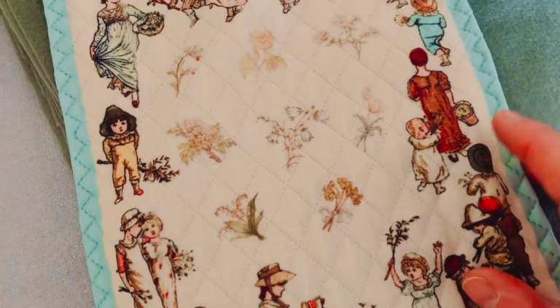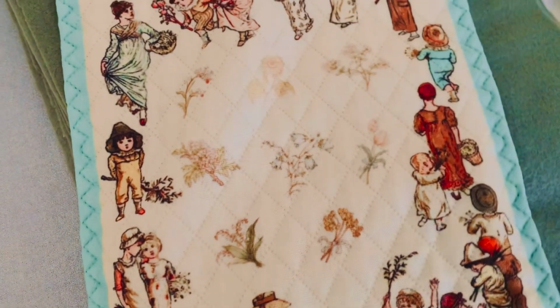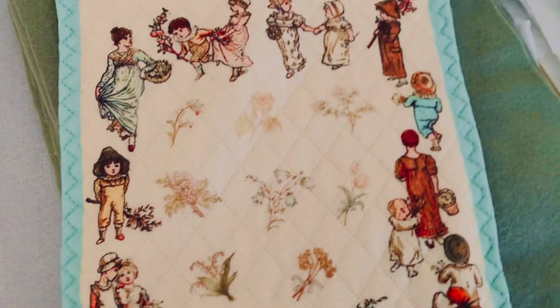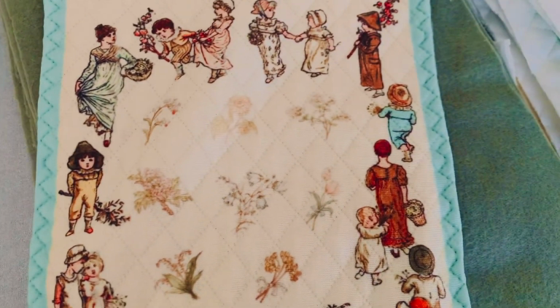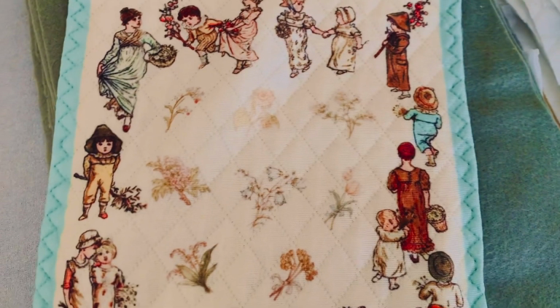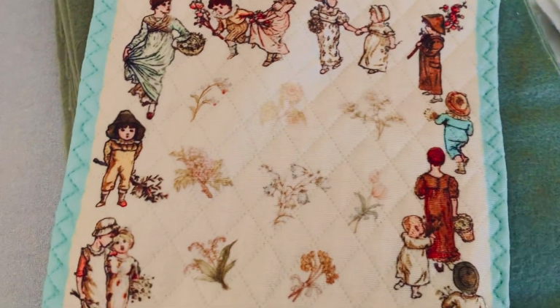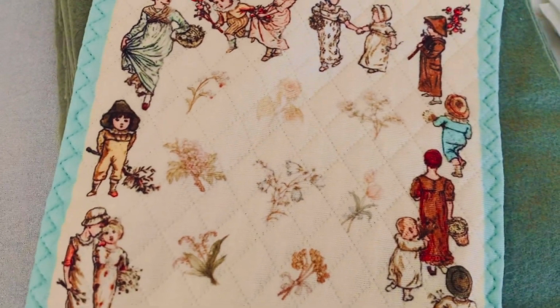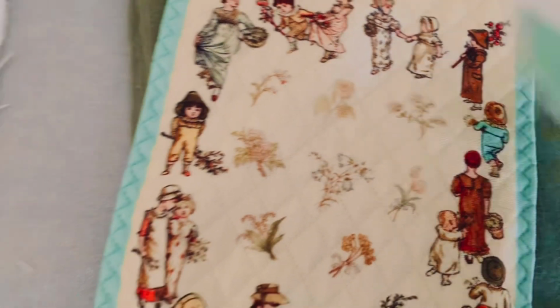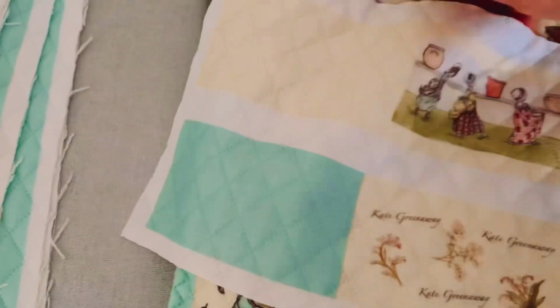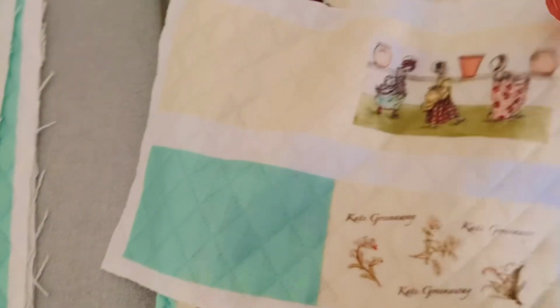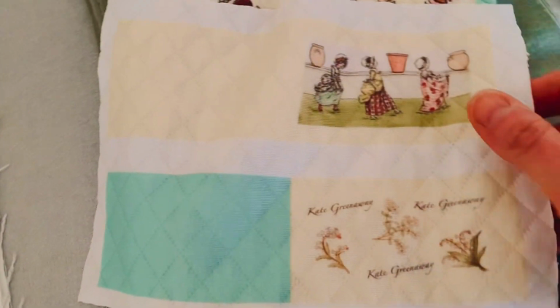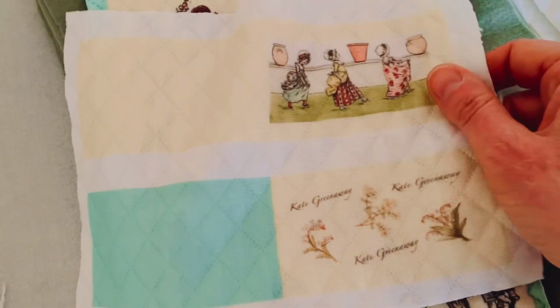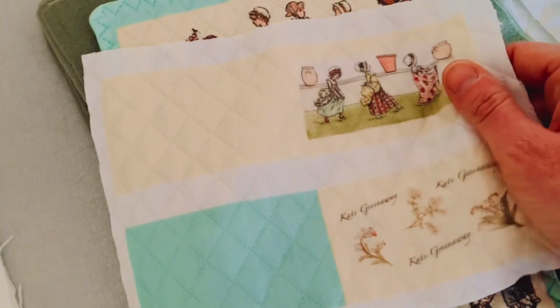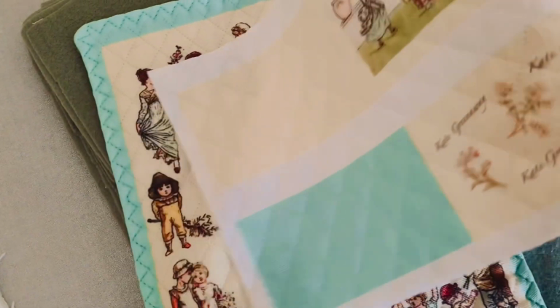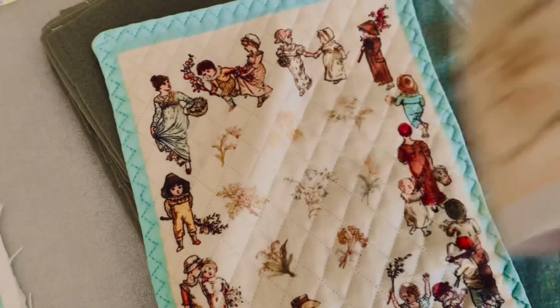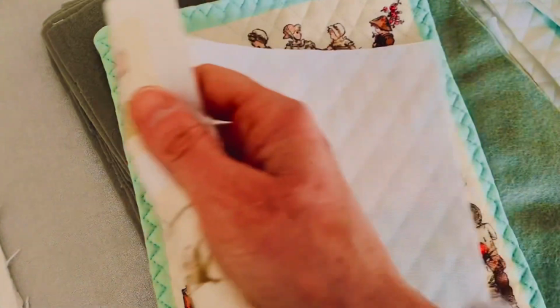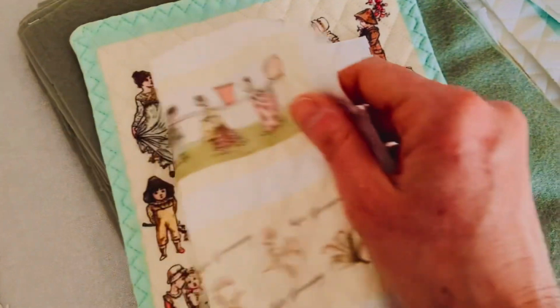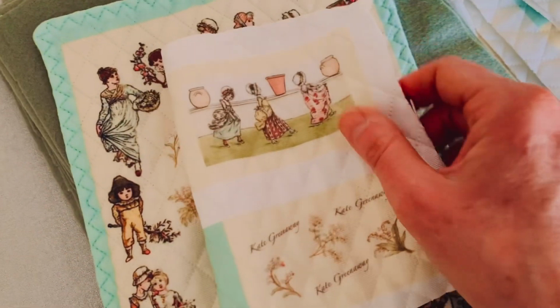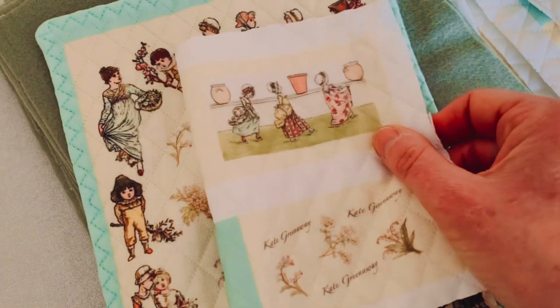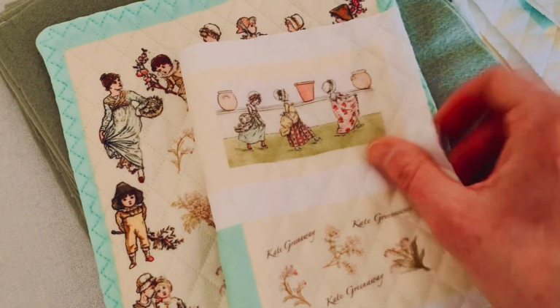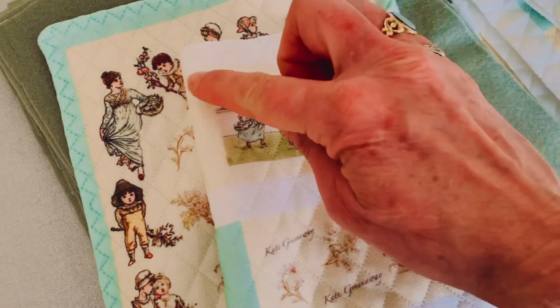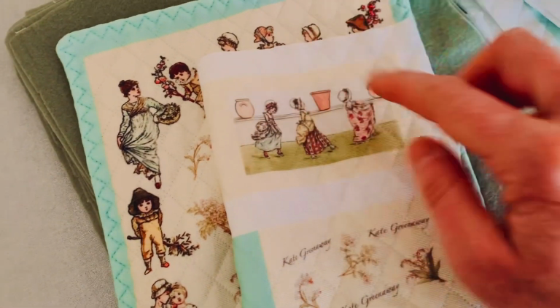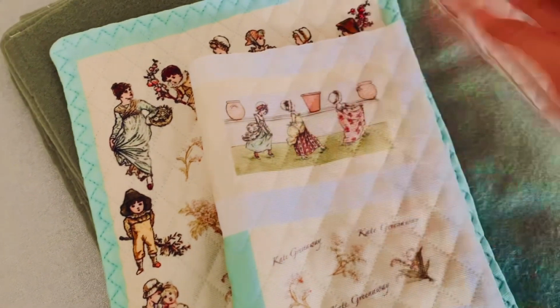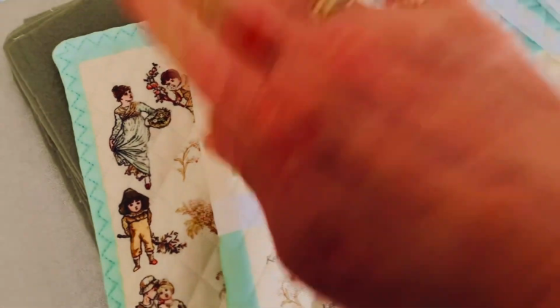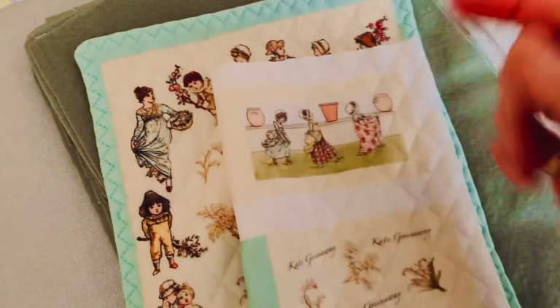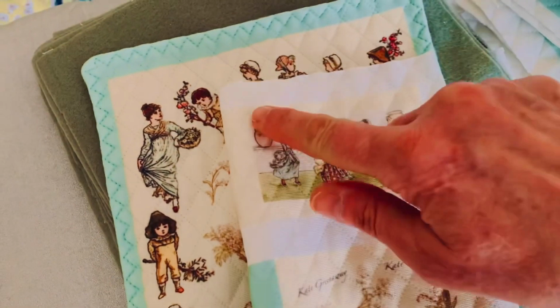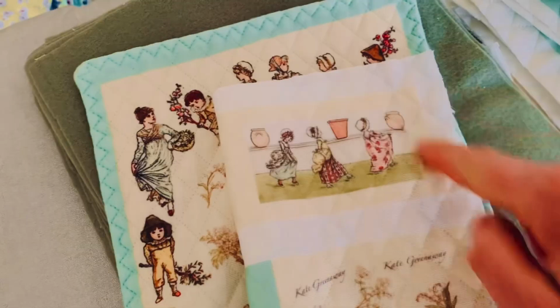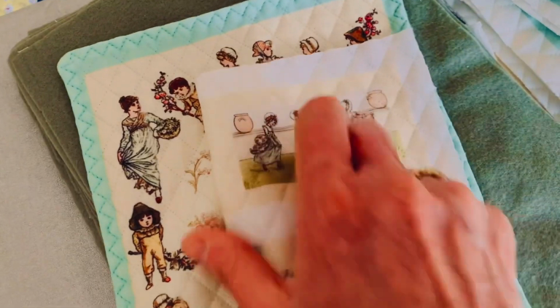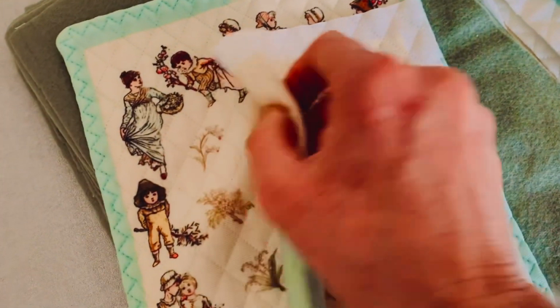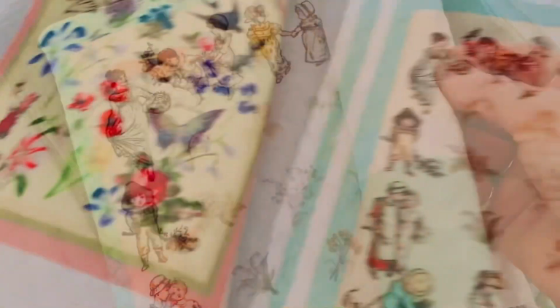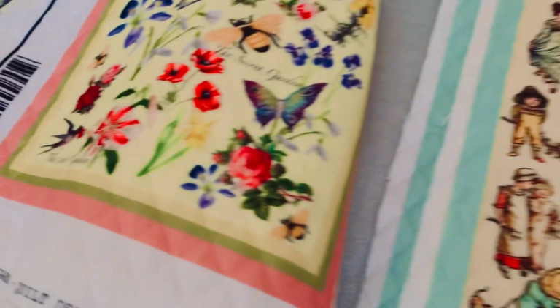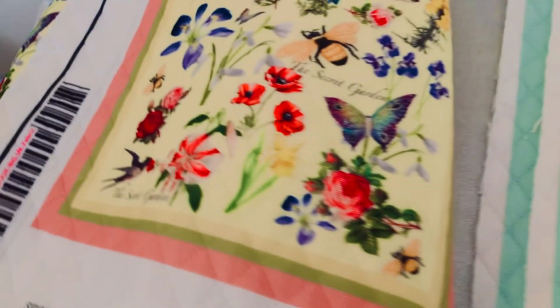Anyway, this is a quilt kit and it's very very easy. The top comes already quilted, as you can see, and you can make two little pillows that go with it. I've got very very few of these left — they've been very popular.